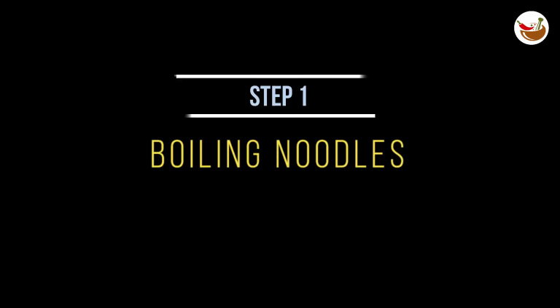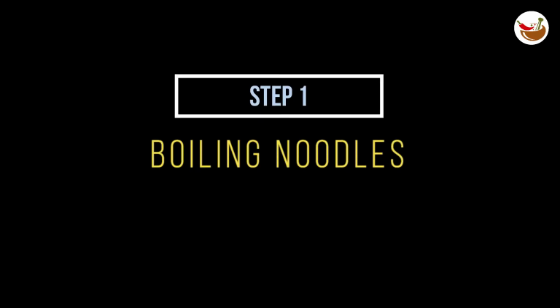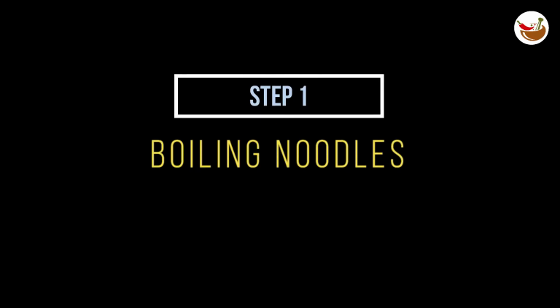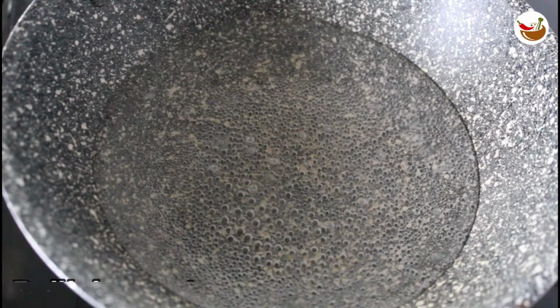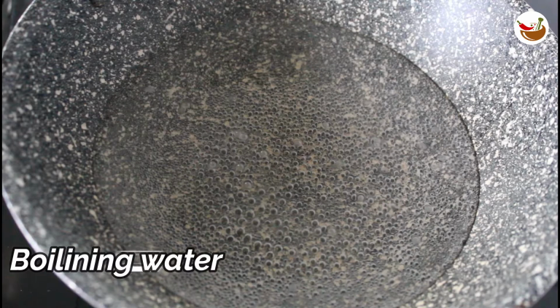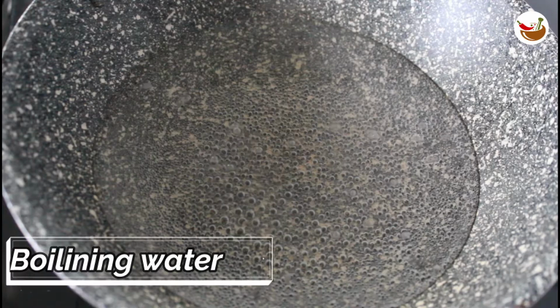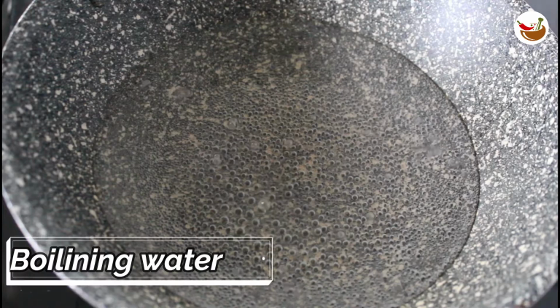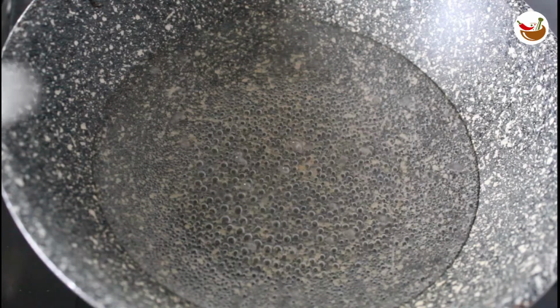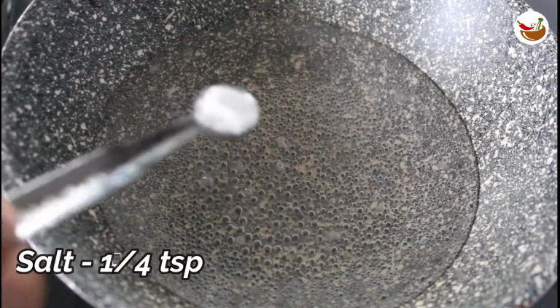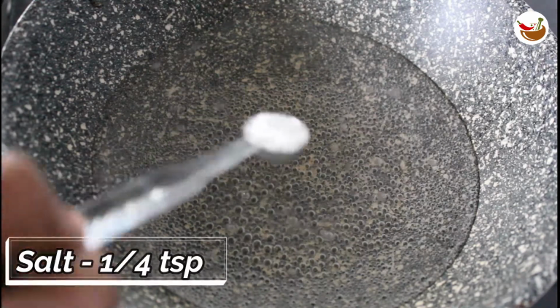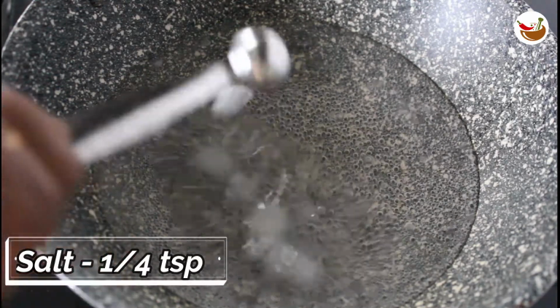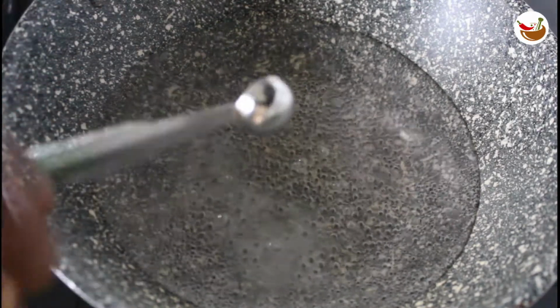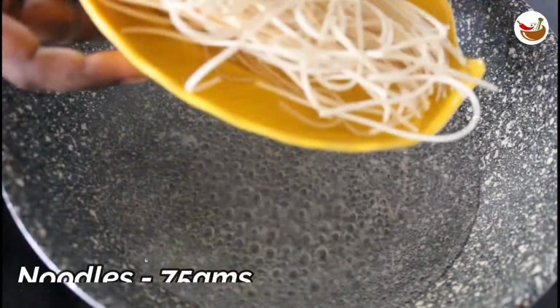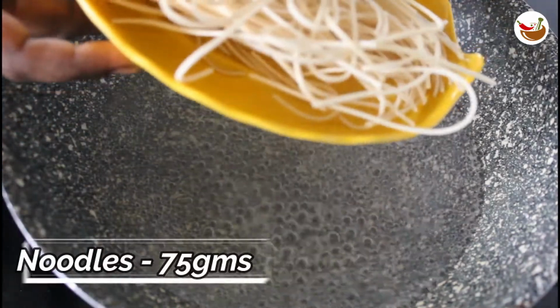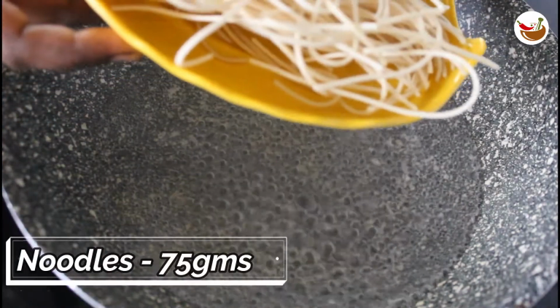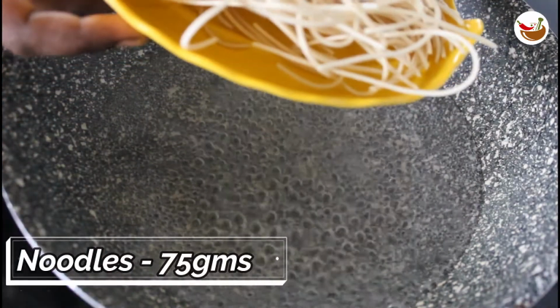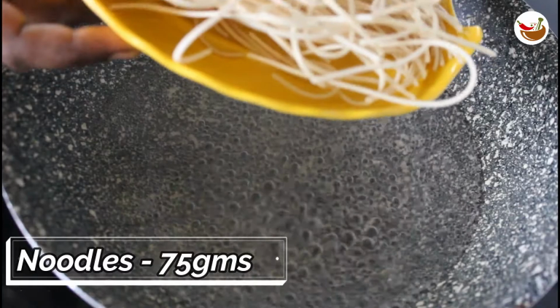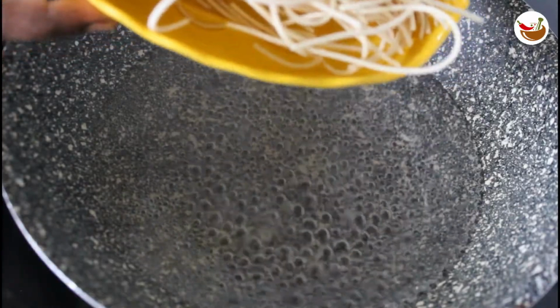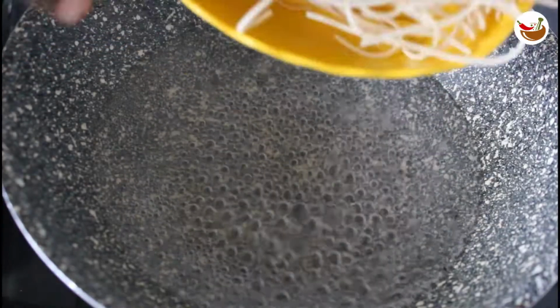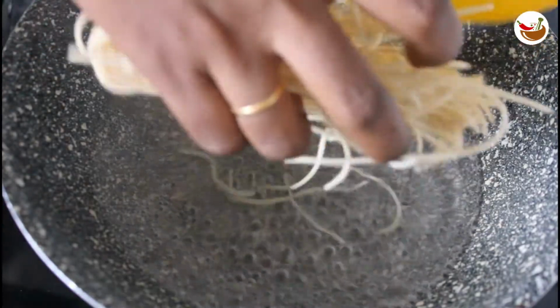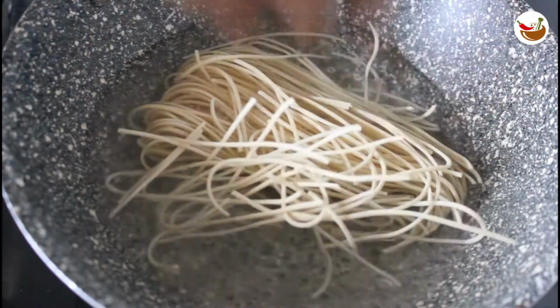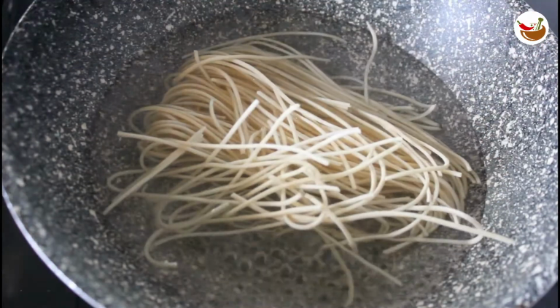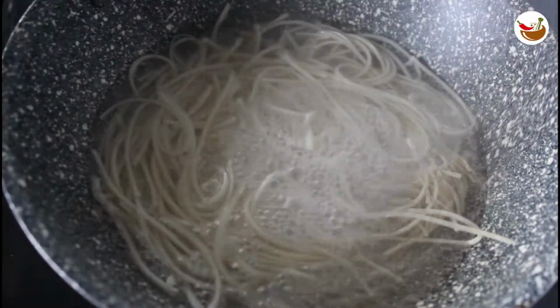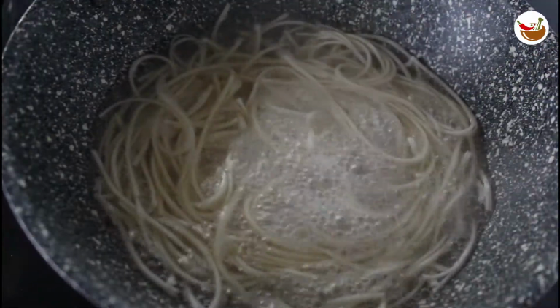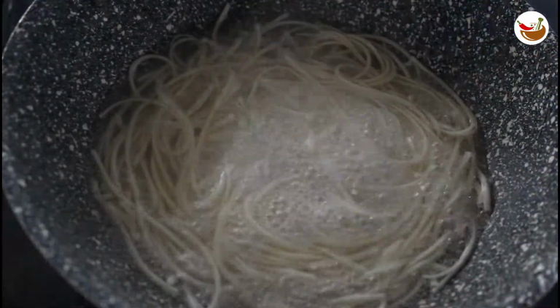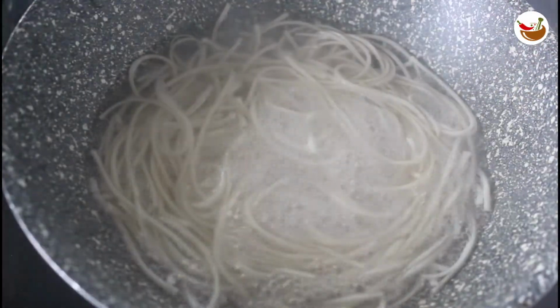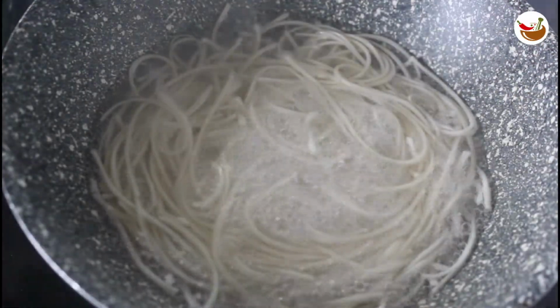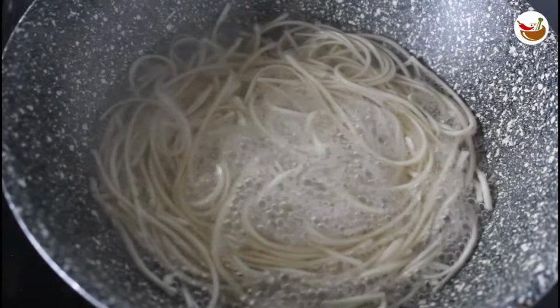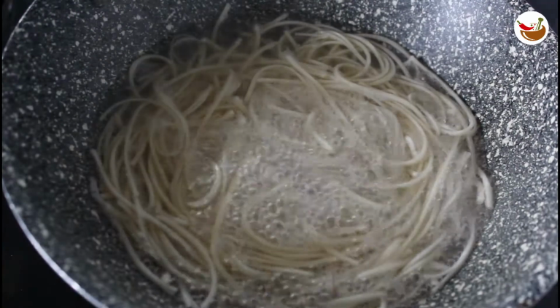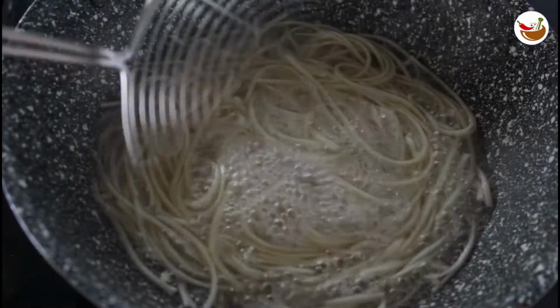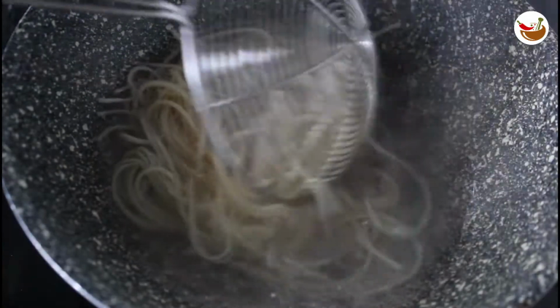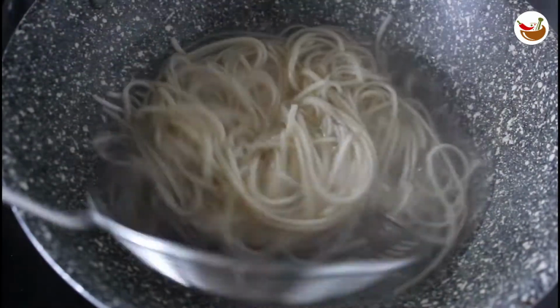First, we can eat the noodles. We can eat a small amount of water. We can eat 75 grams of noodles. We can eat 150 grams of noodles. We can eat 2-3 minutes. We can eat the noodles.